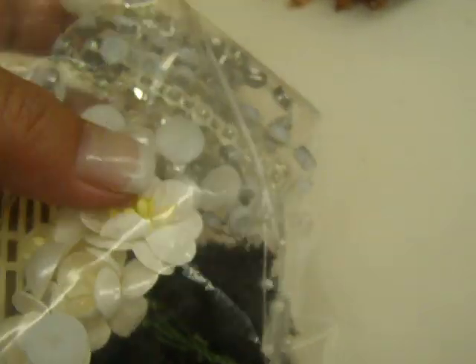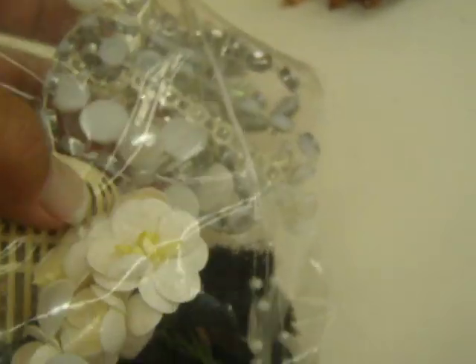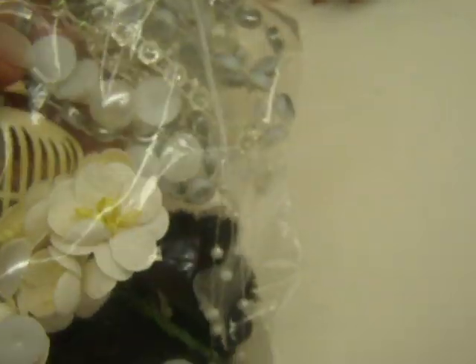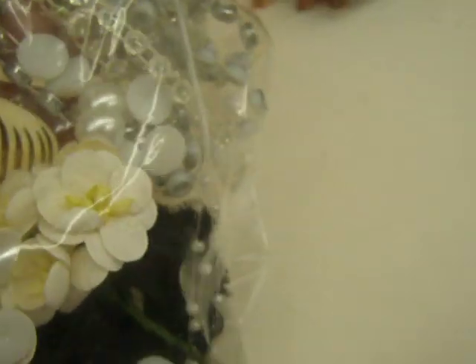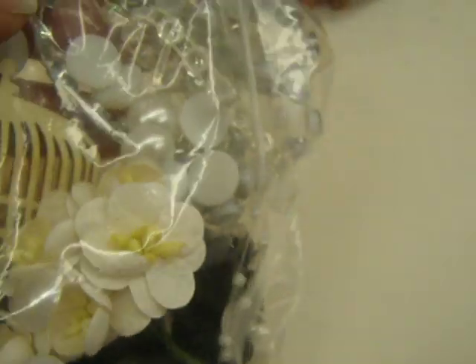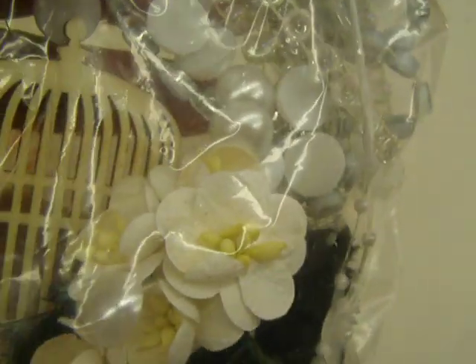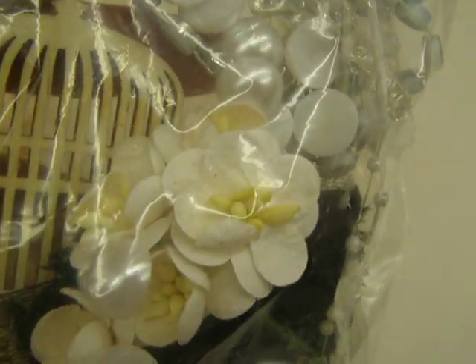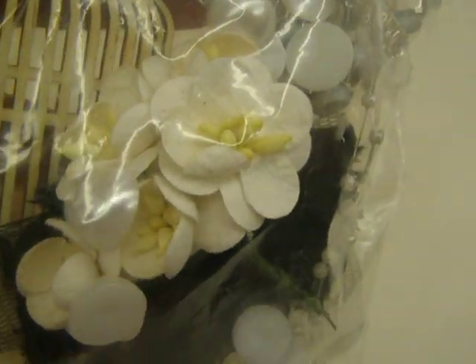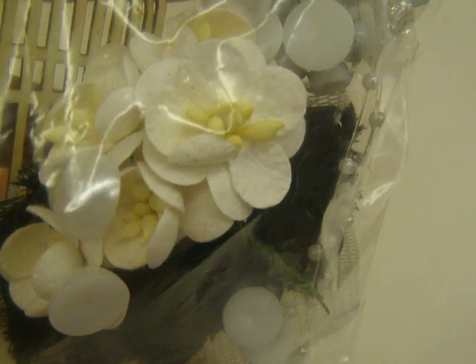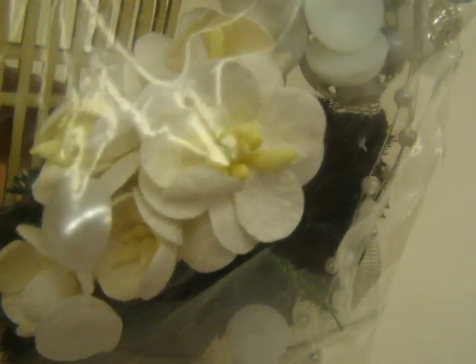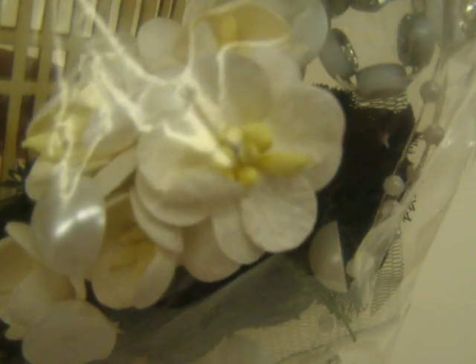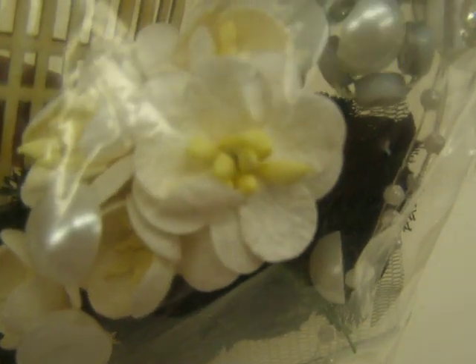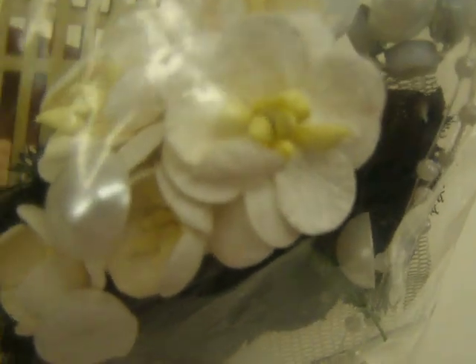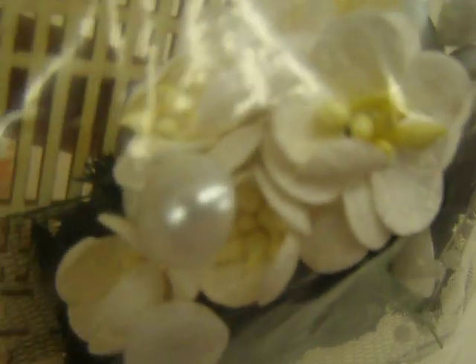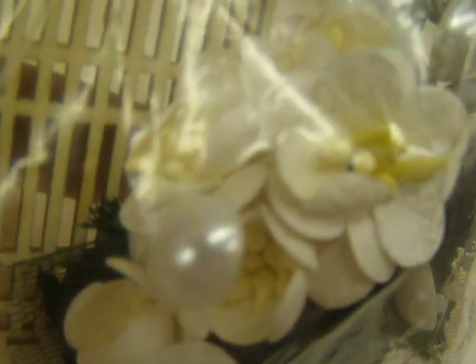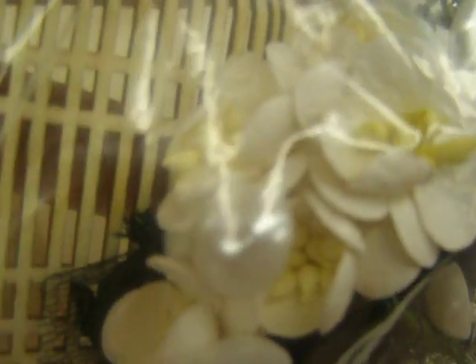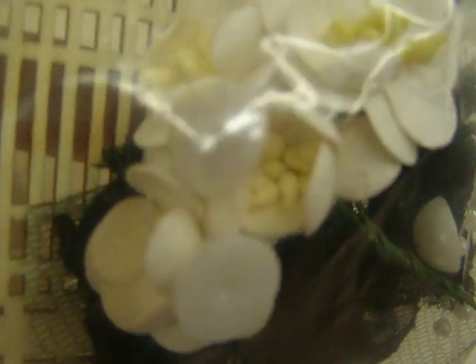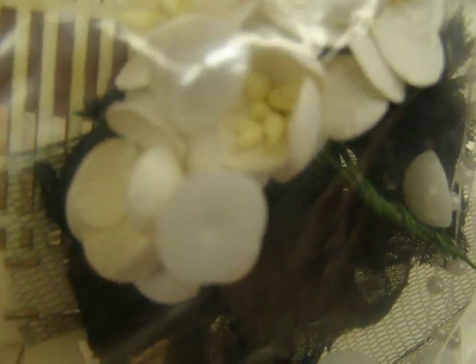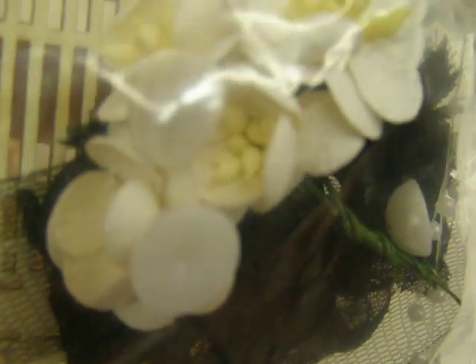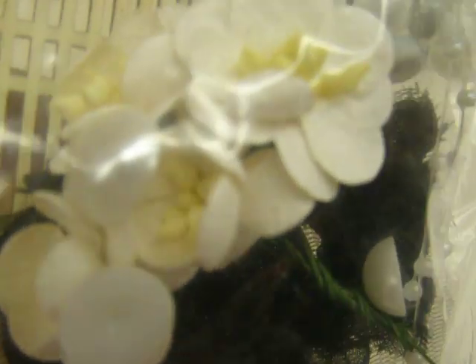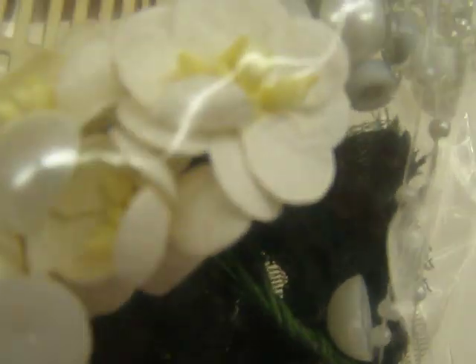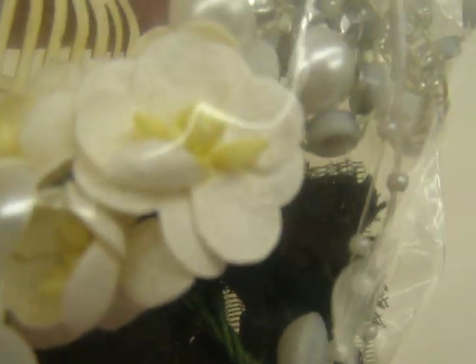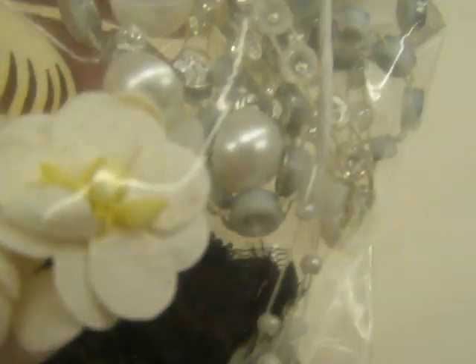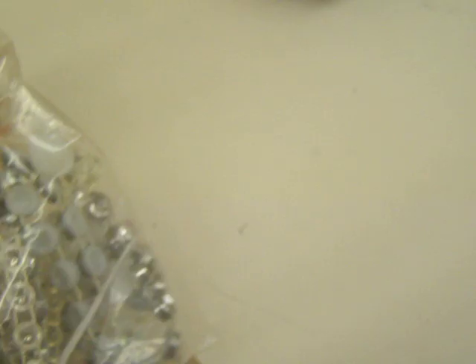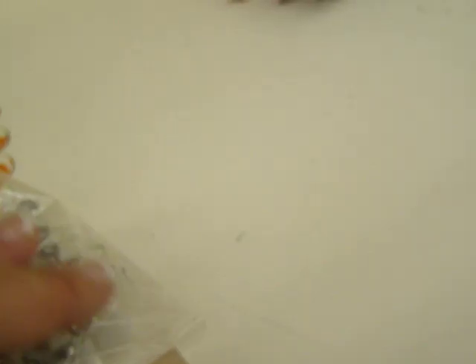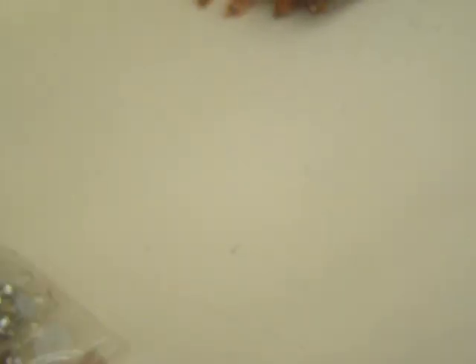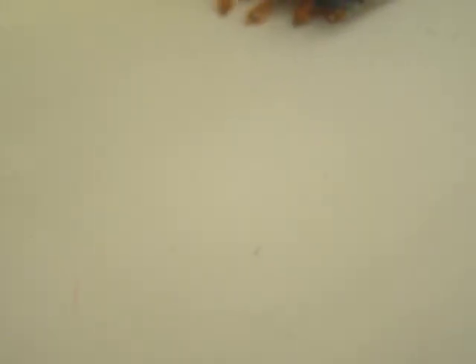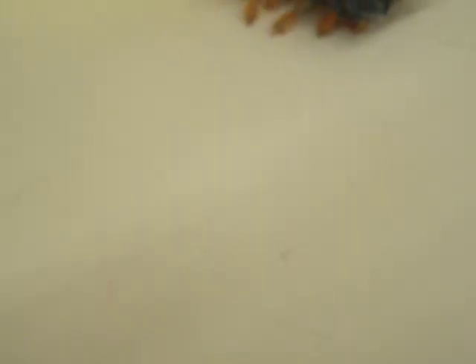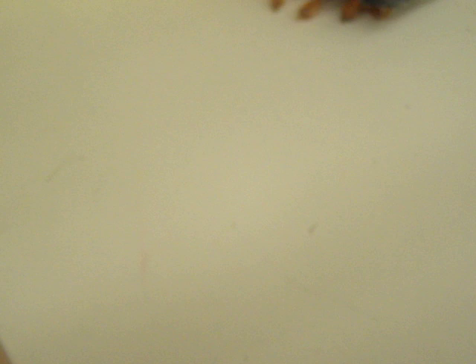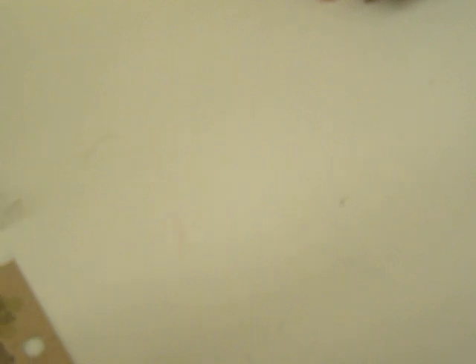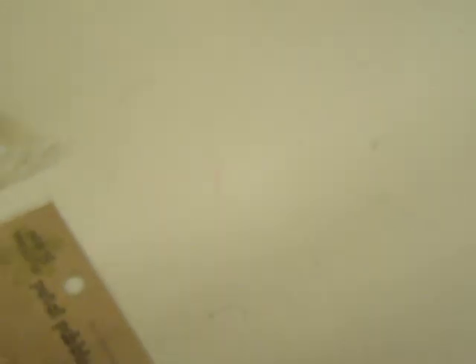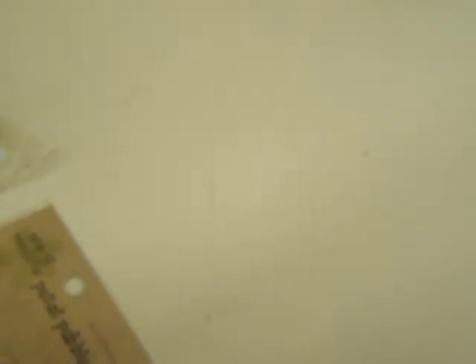I had so much fun making this. You can see the flowers that Jen sent me too. Thanks ladies, thanks everyone for watching.